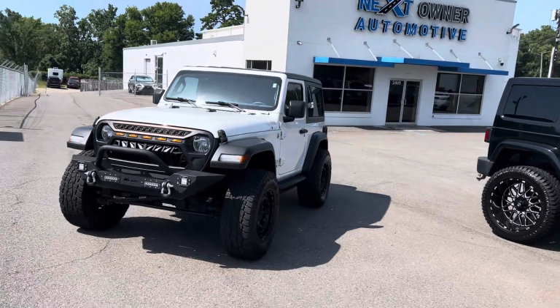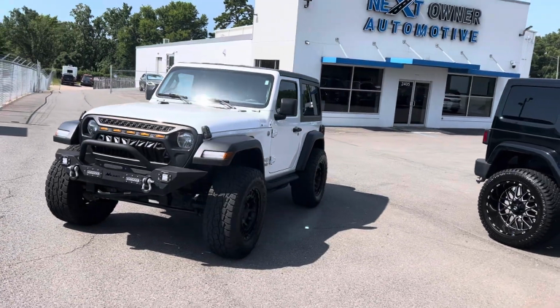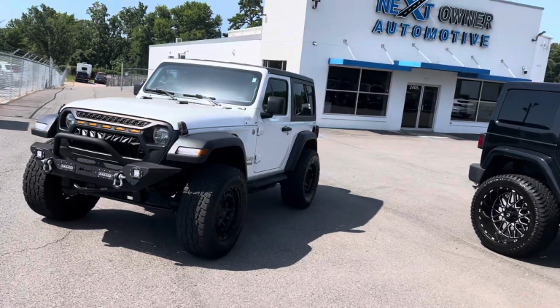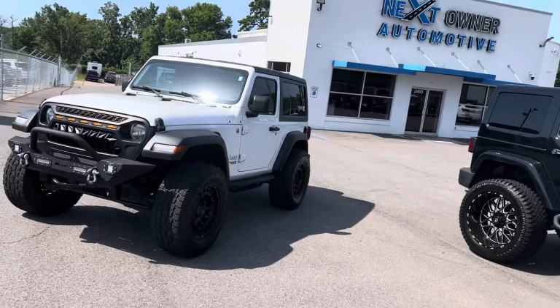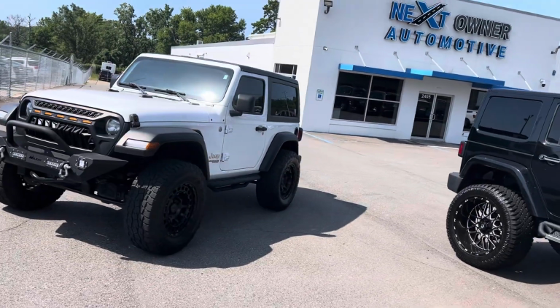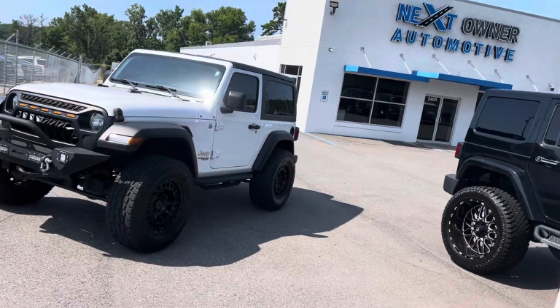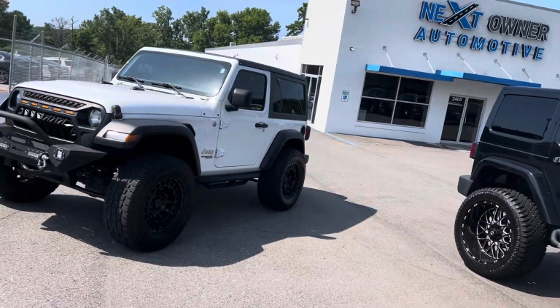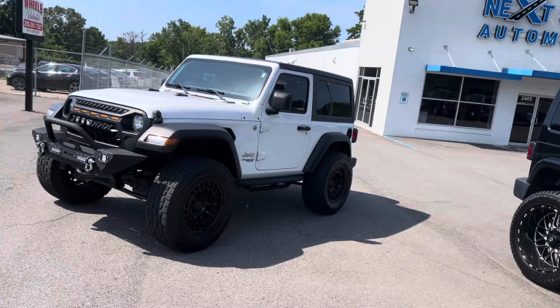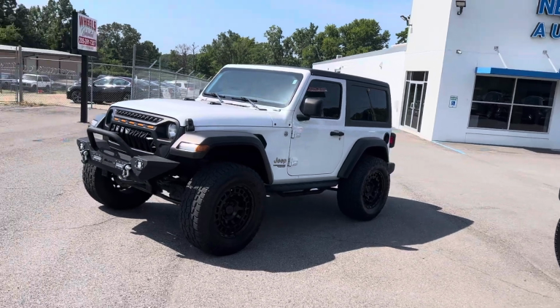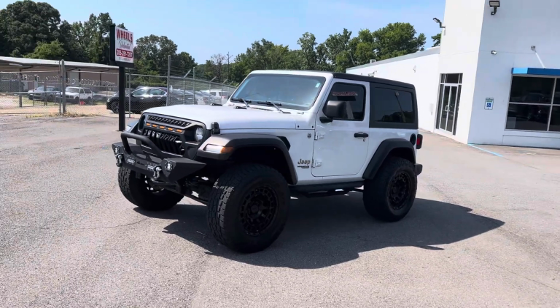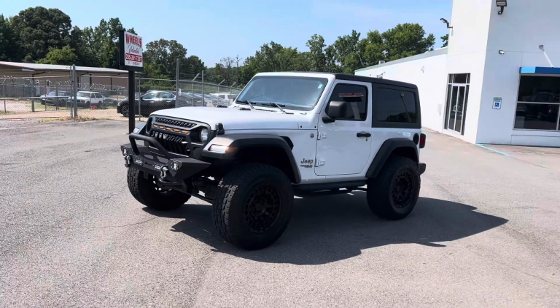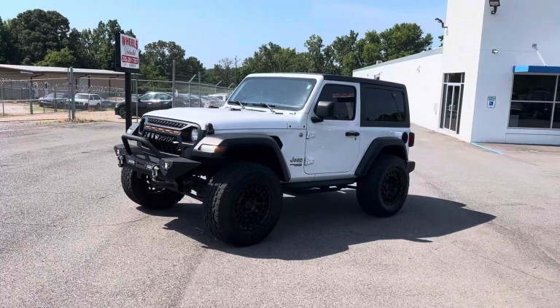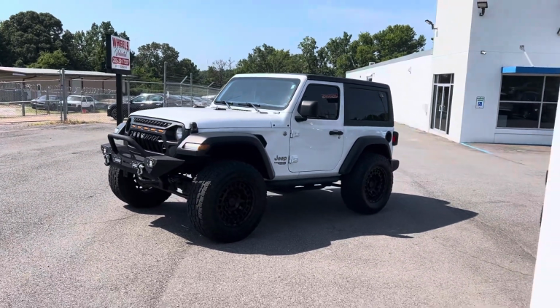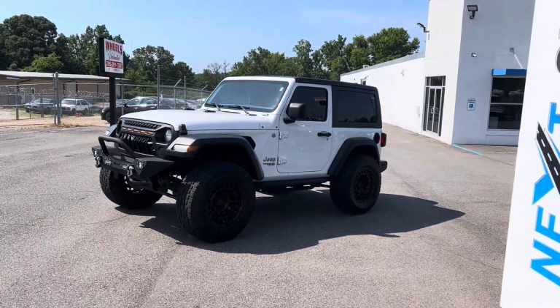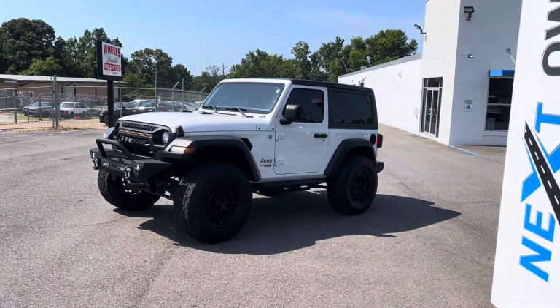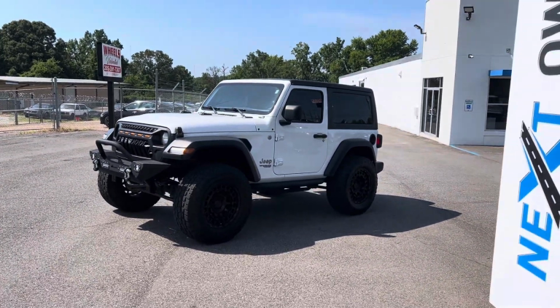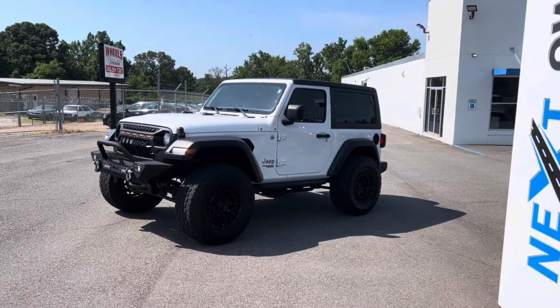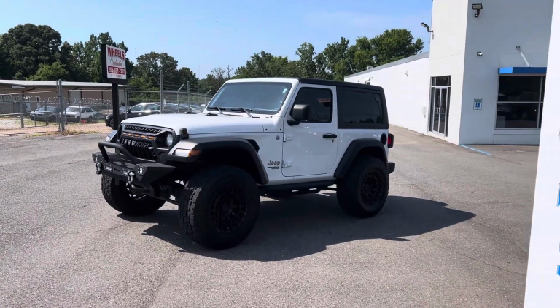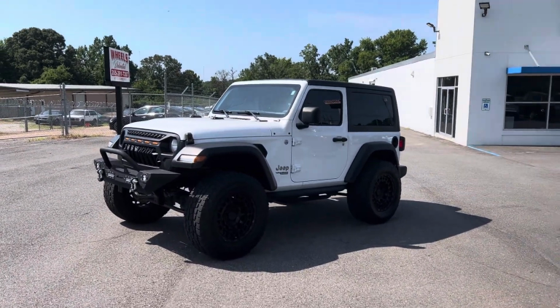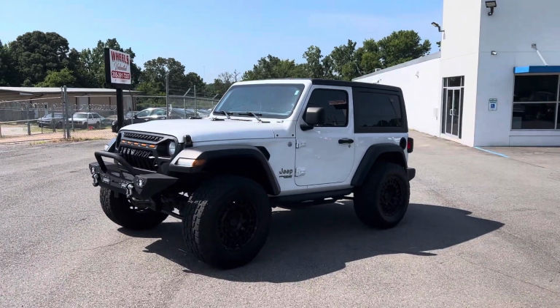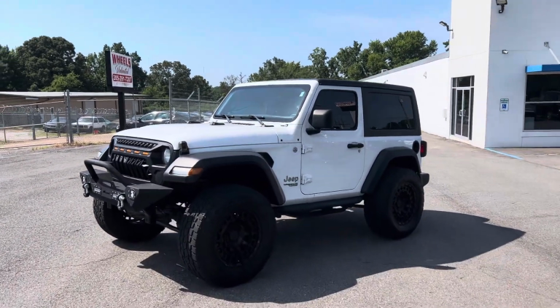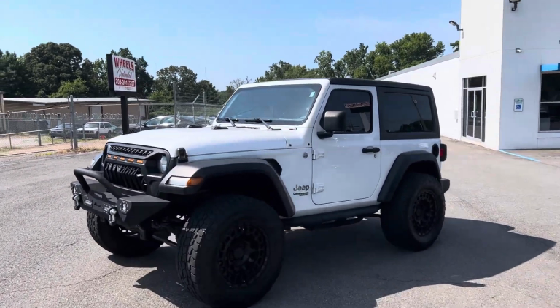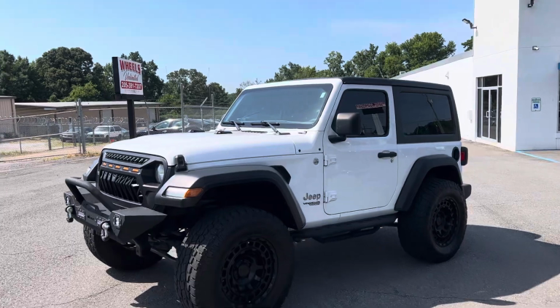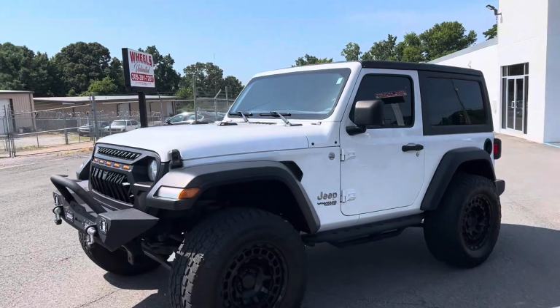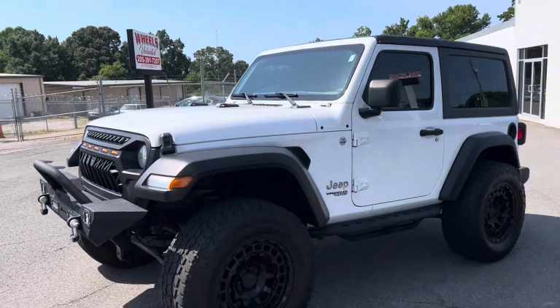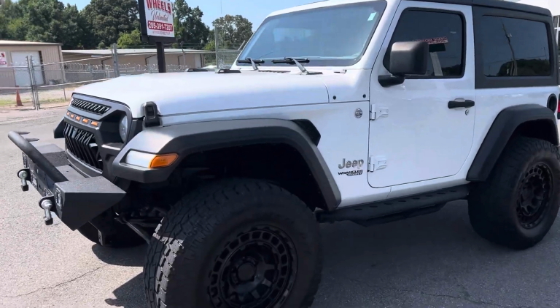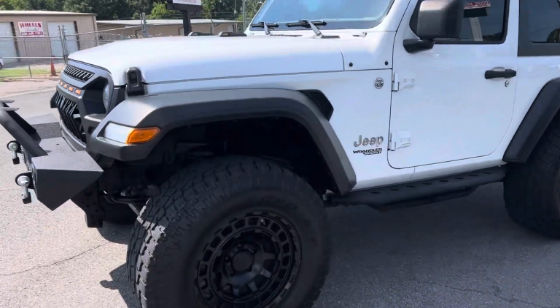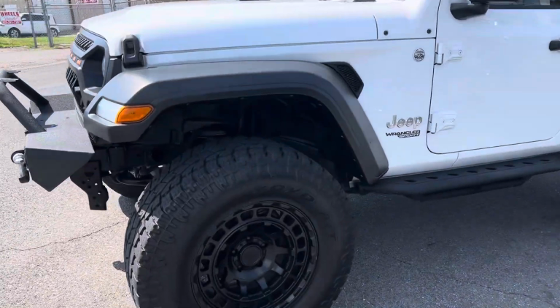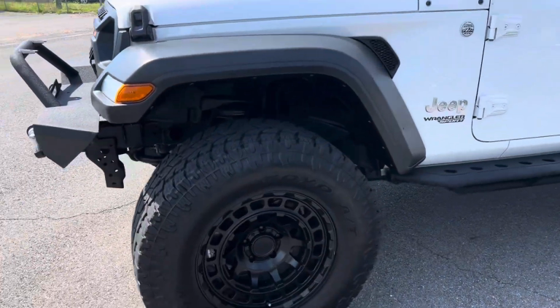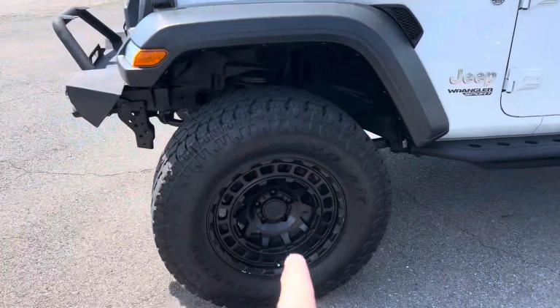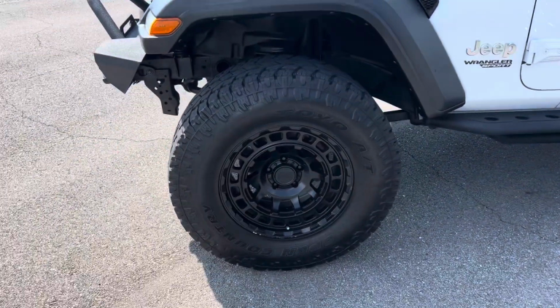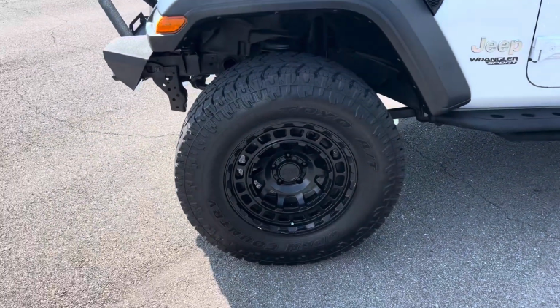It's got right at 51,000 miles — we'll look at the exact odometer when we get in here. Really pretty Jeep. I really like the wheel package on this.